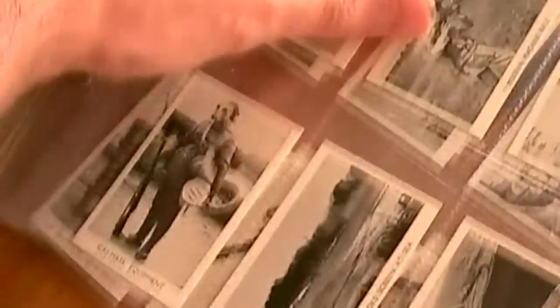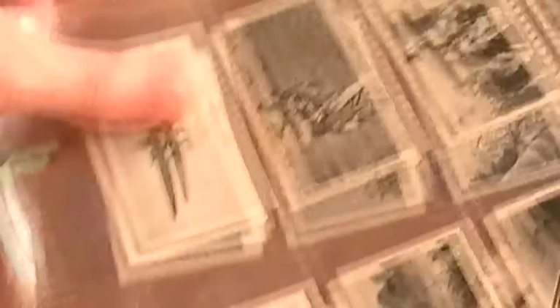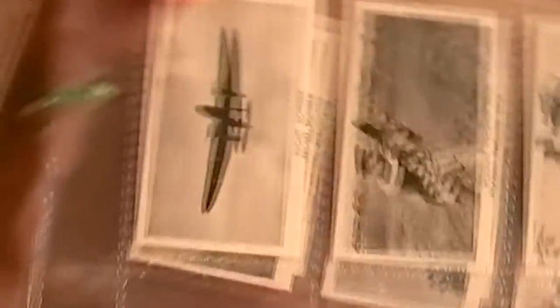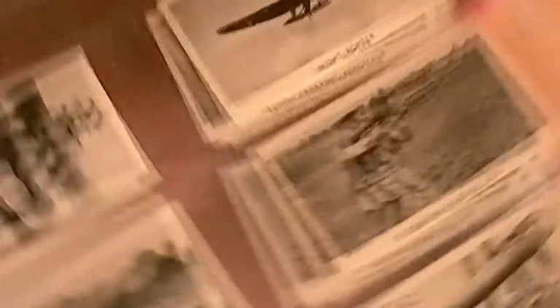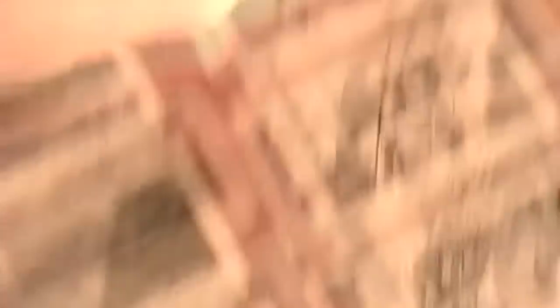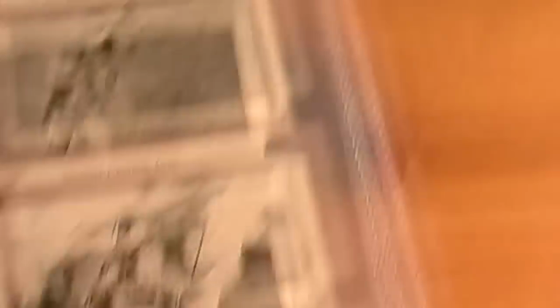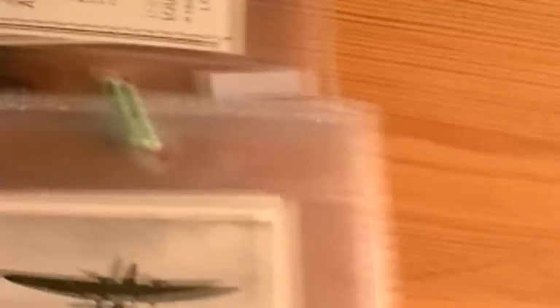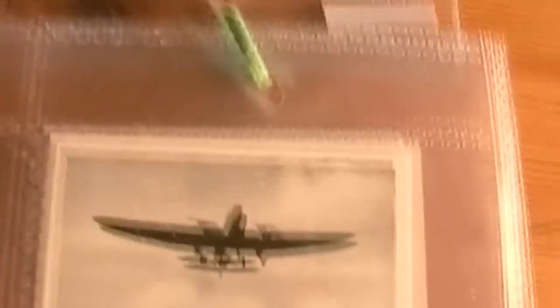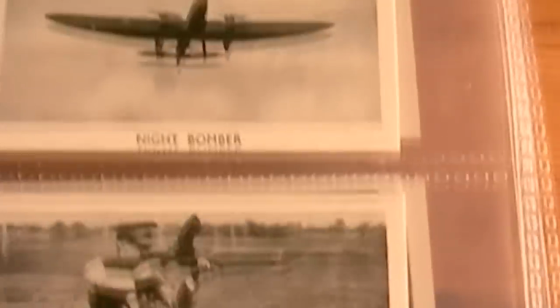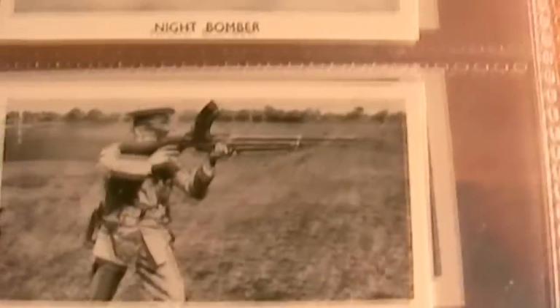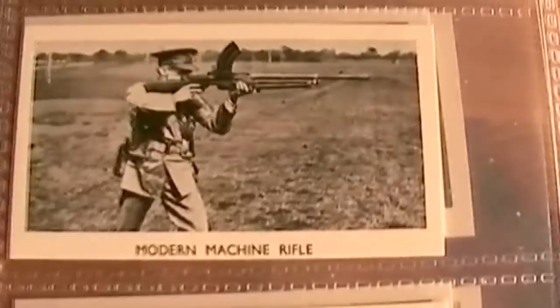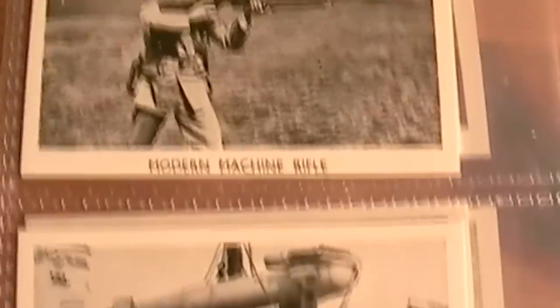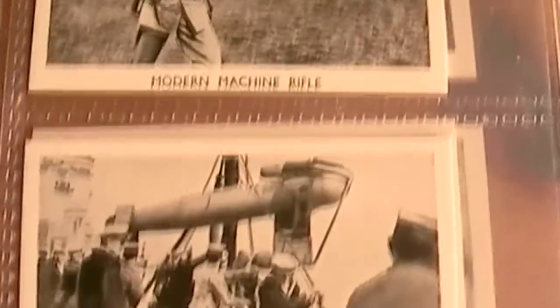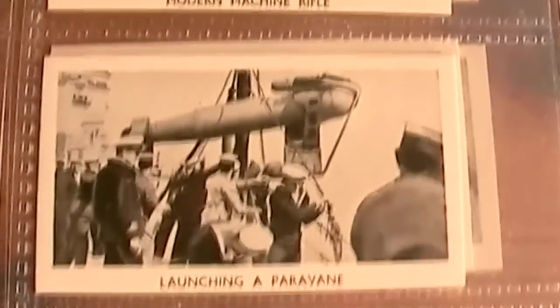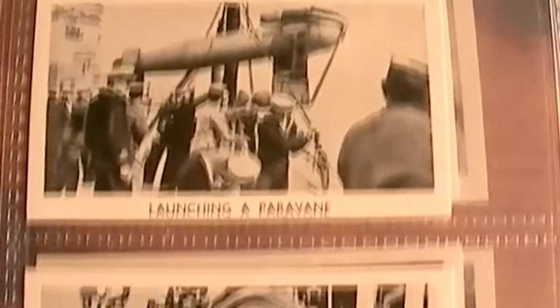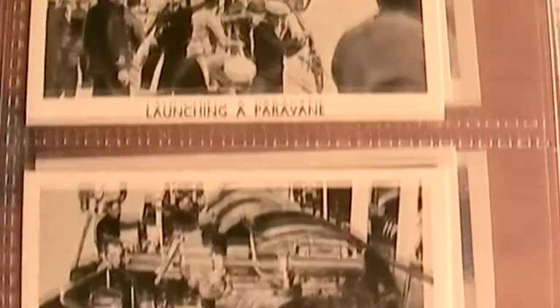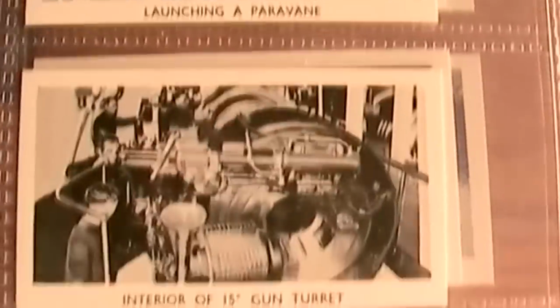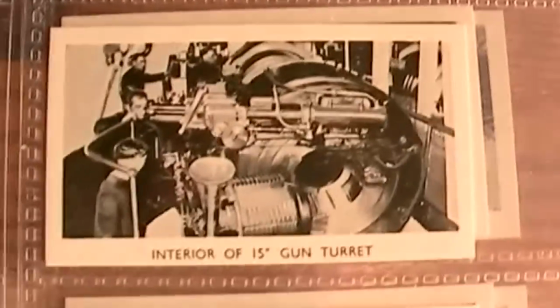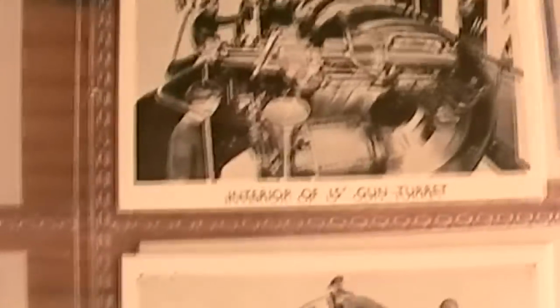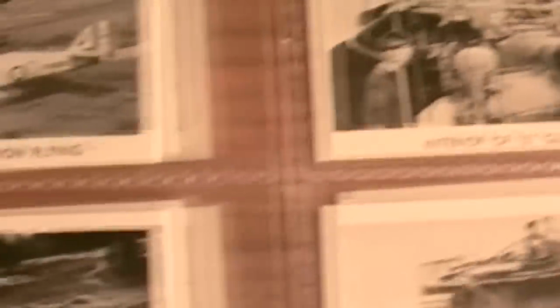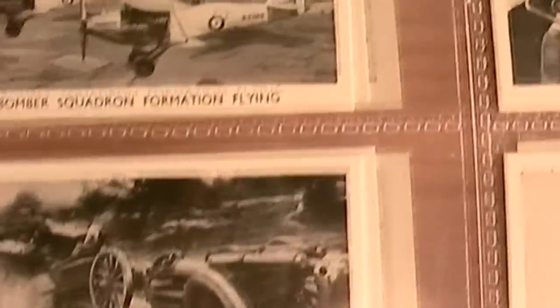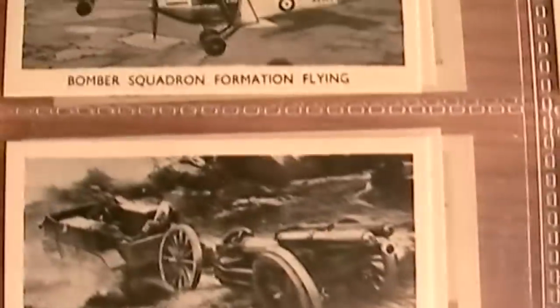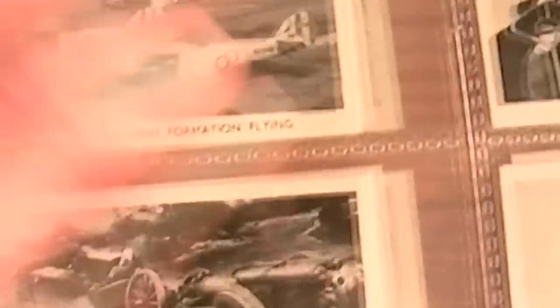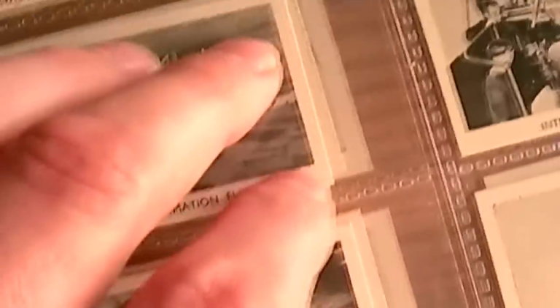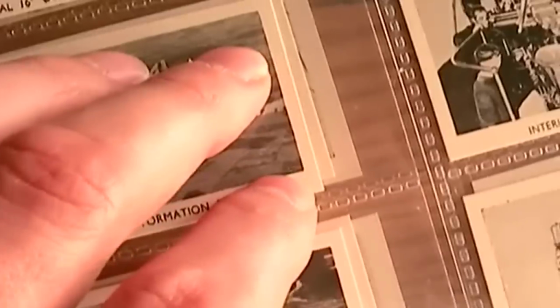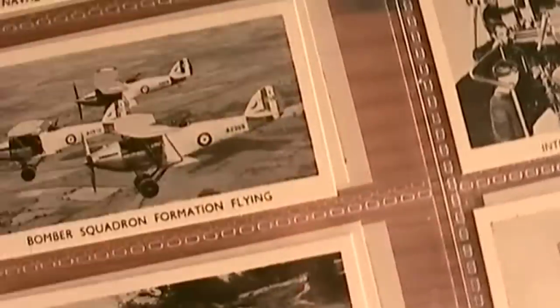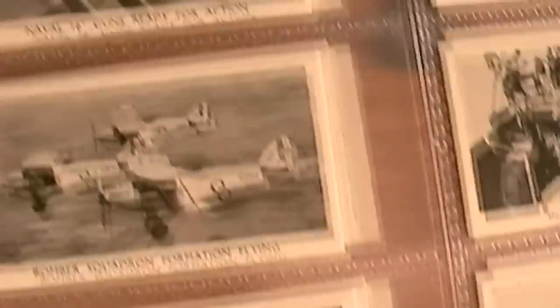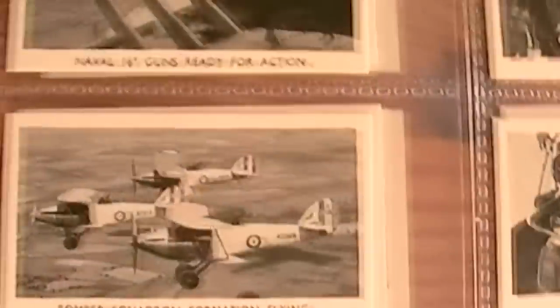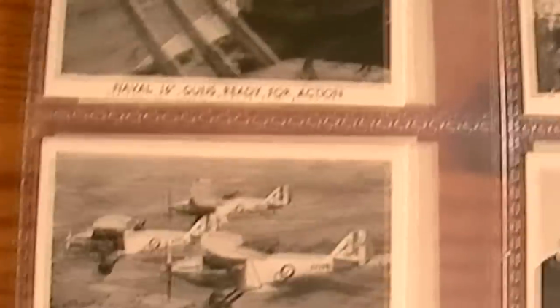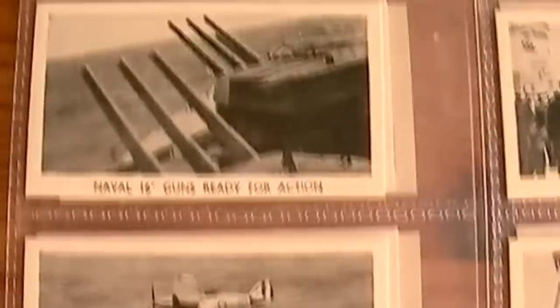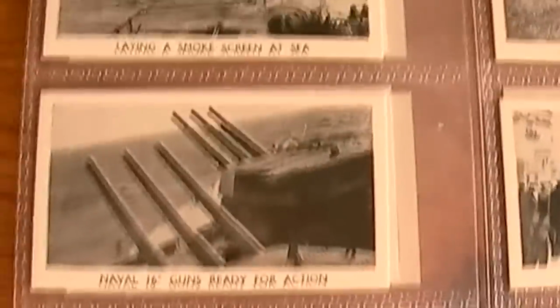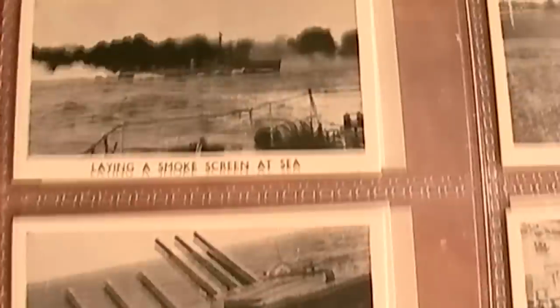Now most of this equipment would have, I guess, been used by the British, since these were British cigarette cards. They were issued by Louis Girard, and like I said, back in 1938.